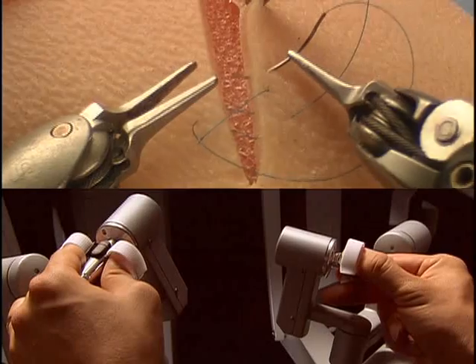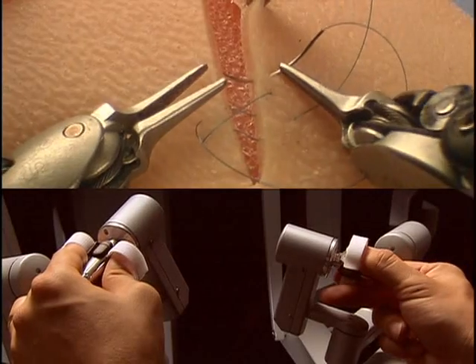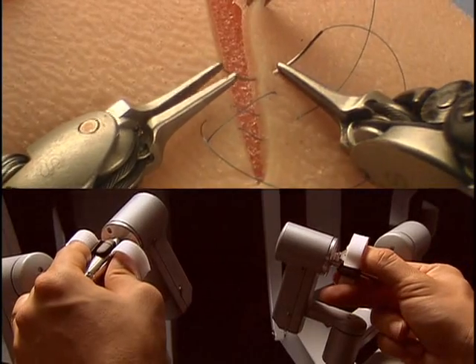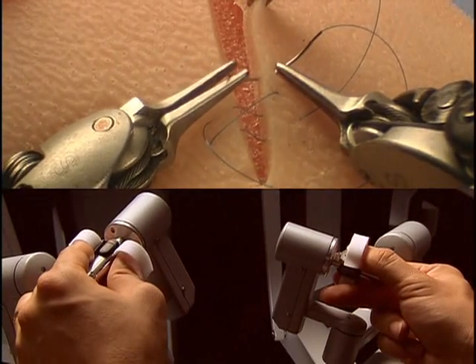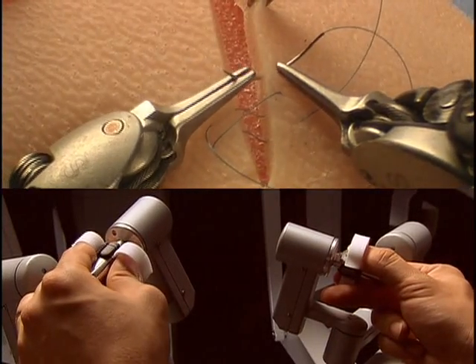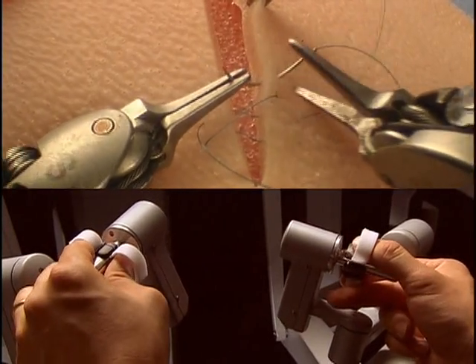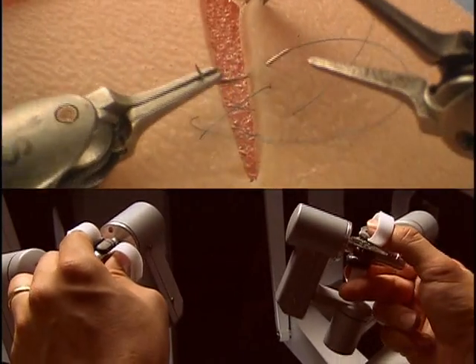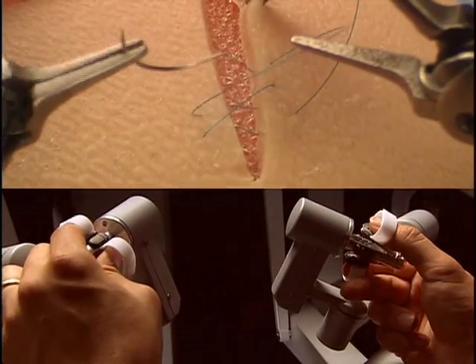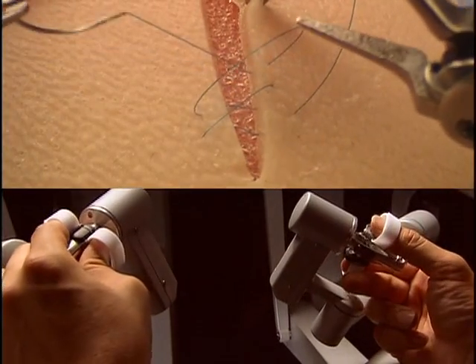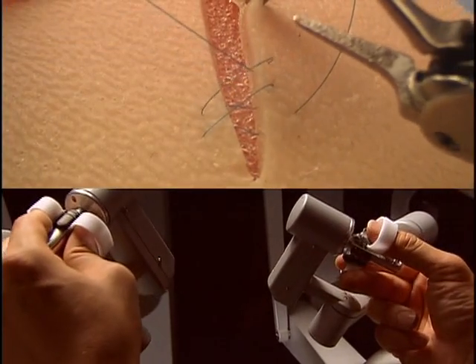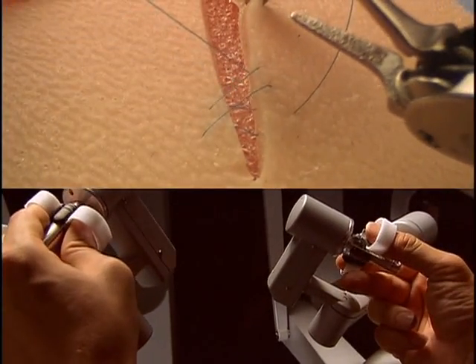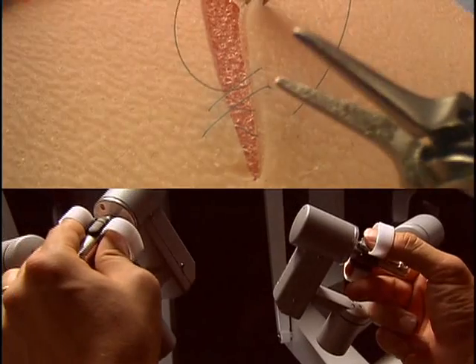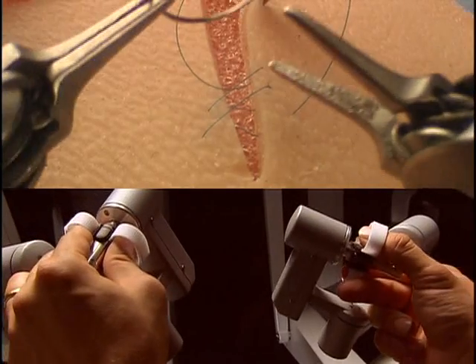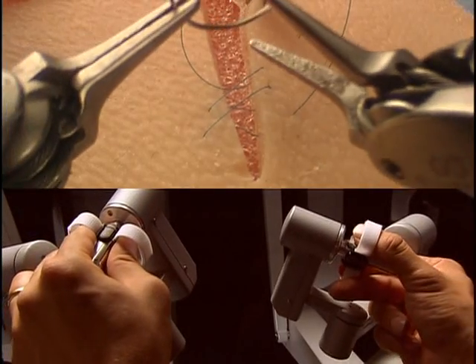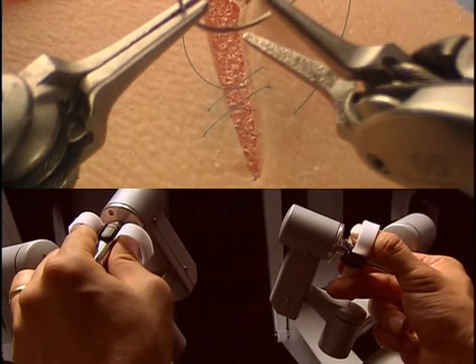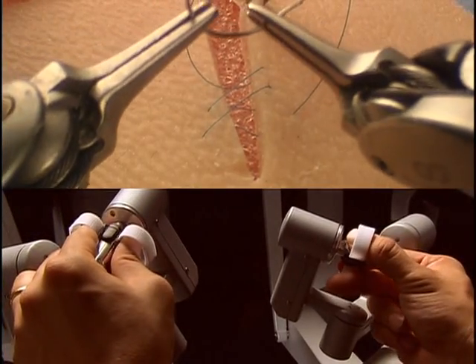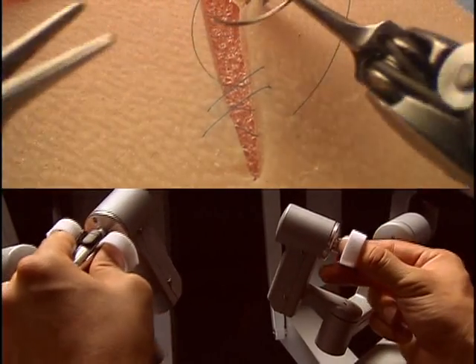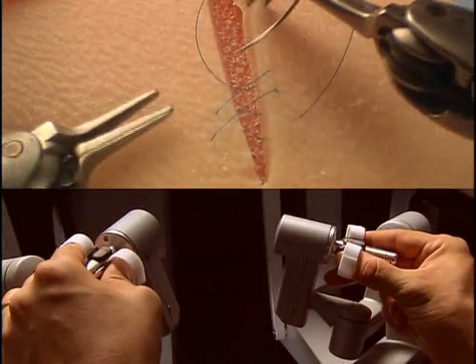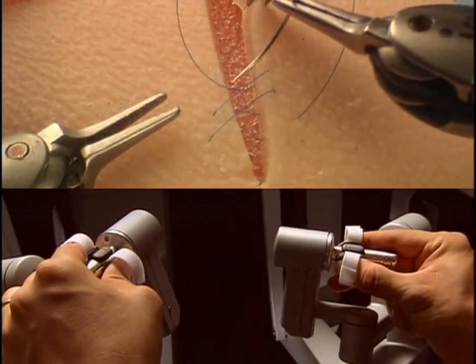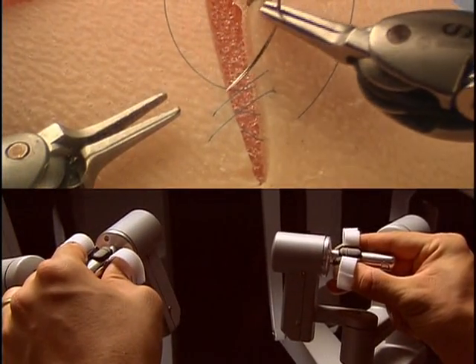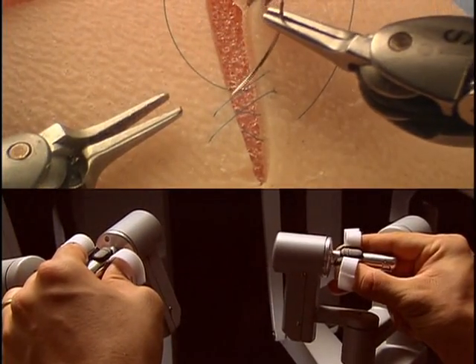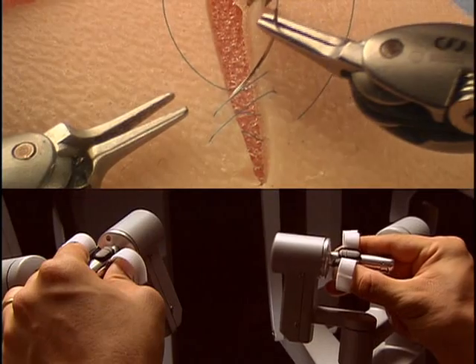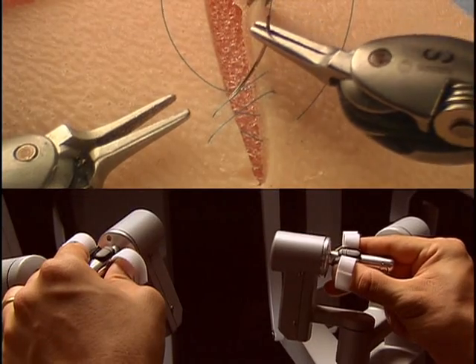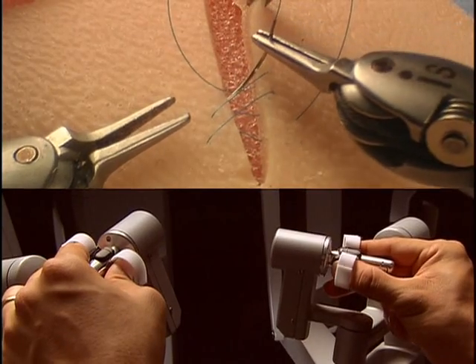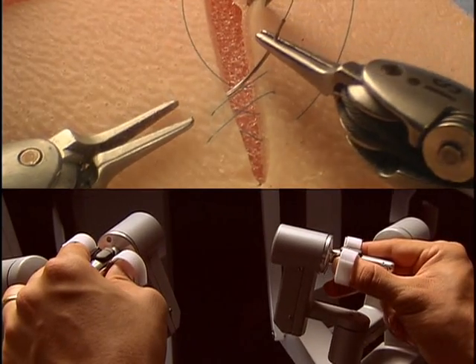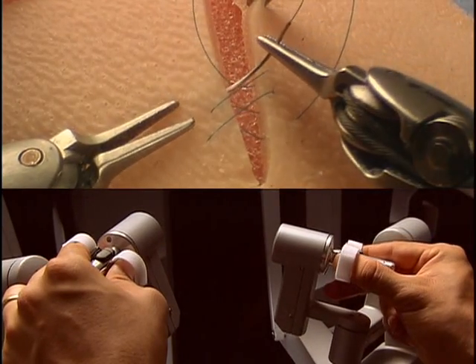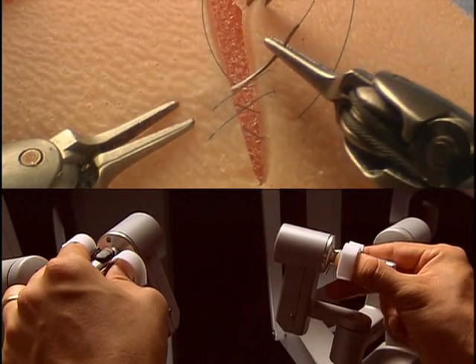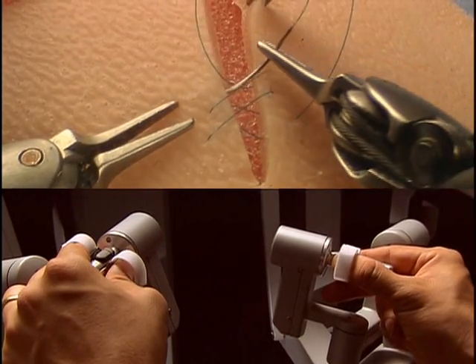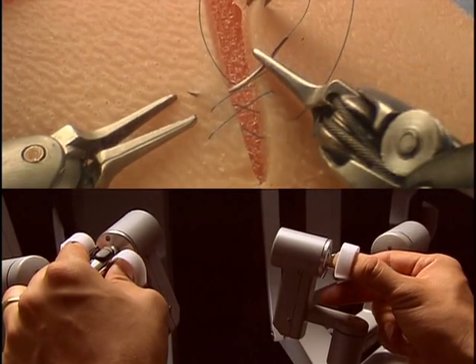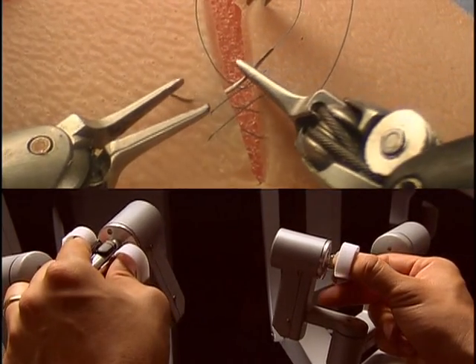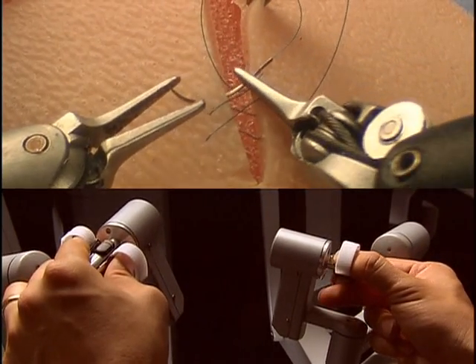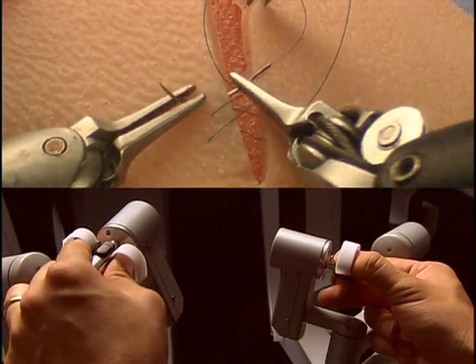Where it really shines is letting us do procedures that require sewing. I can take a needle in a needle driver and I can put it through tissue, grasp it, pull the suture through, and then tie the knot just the same as I can outside of somebody's body.